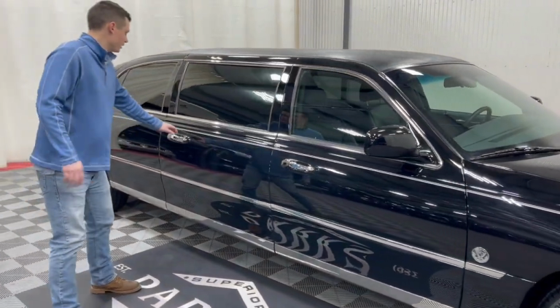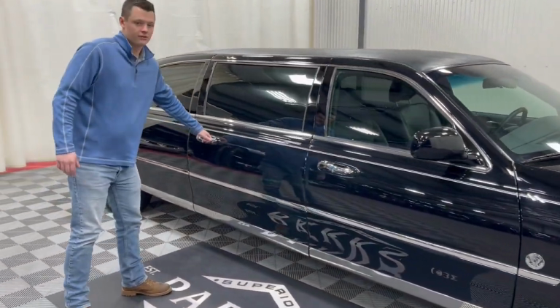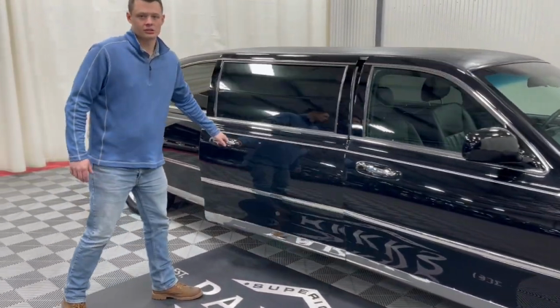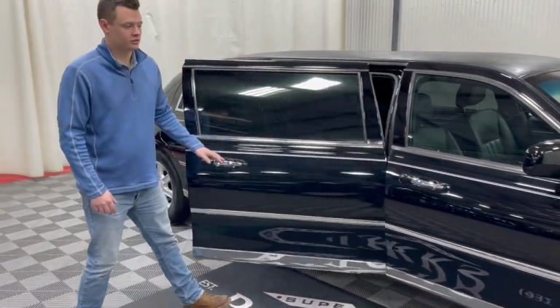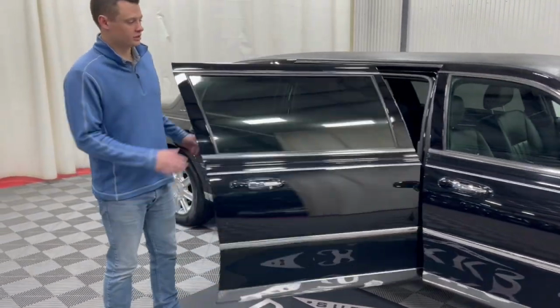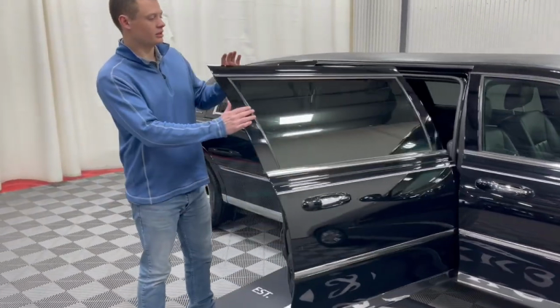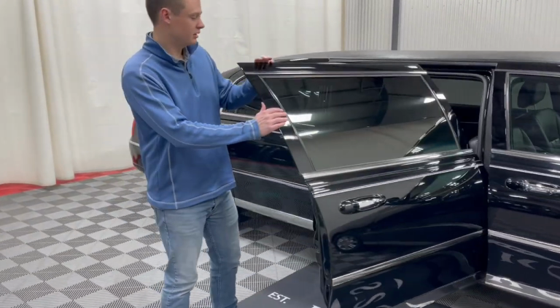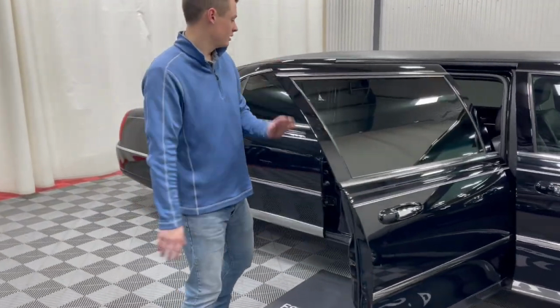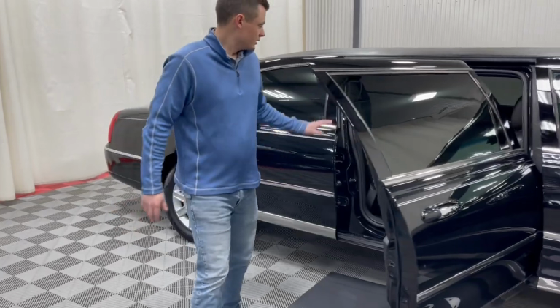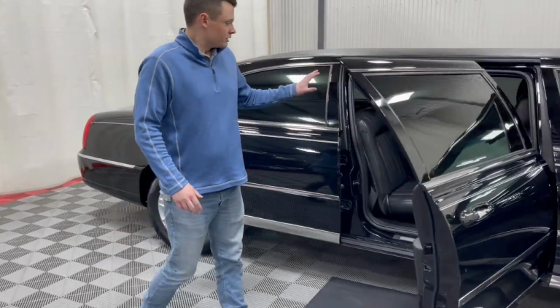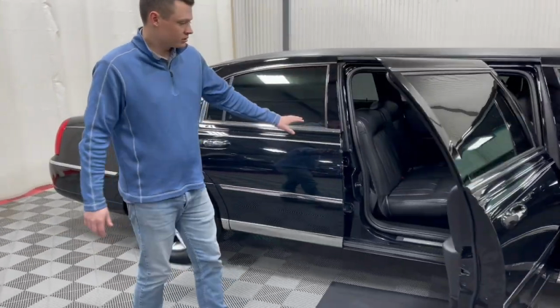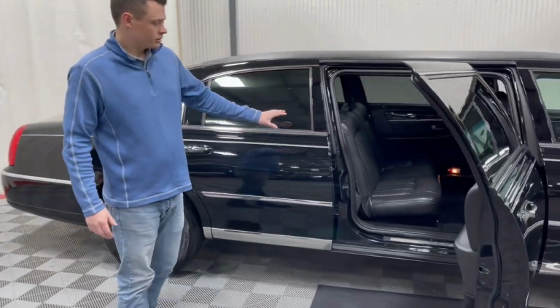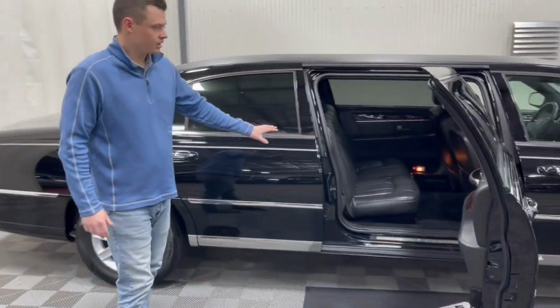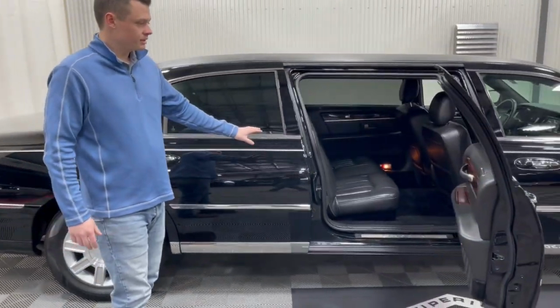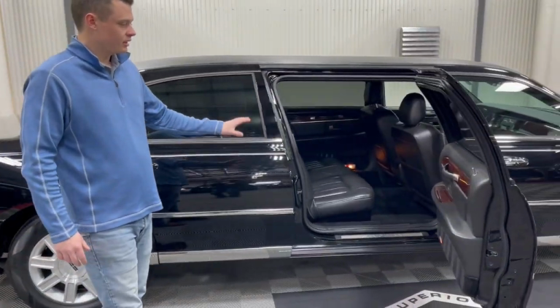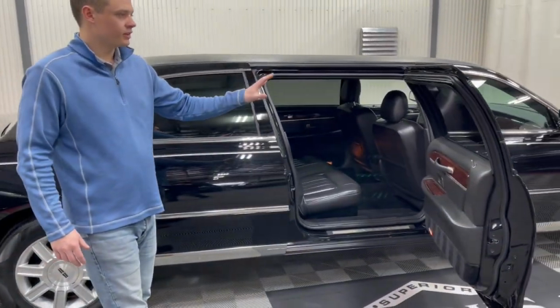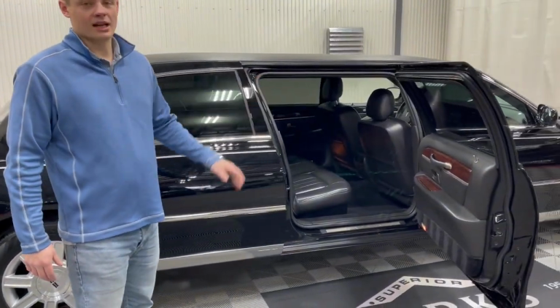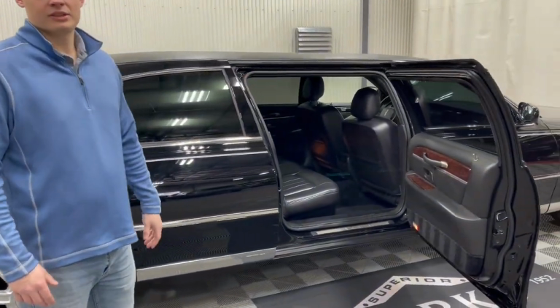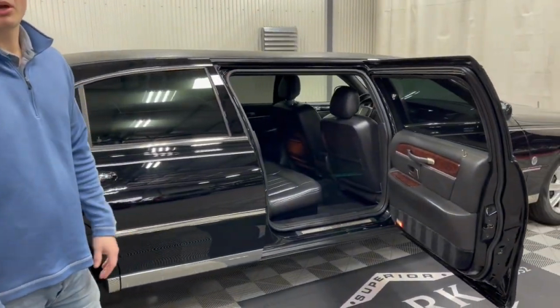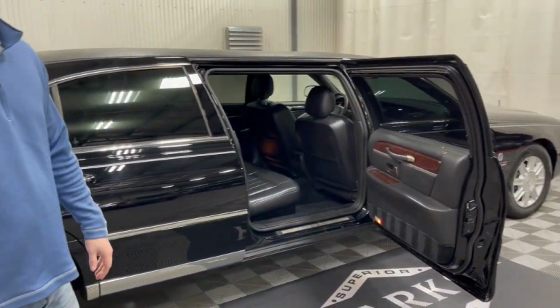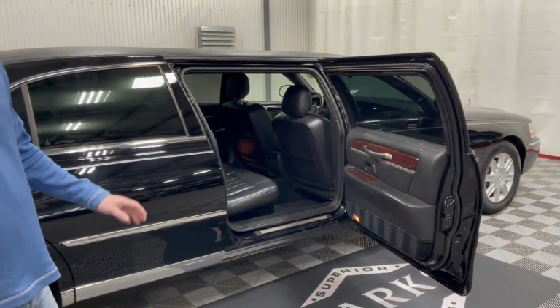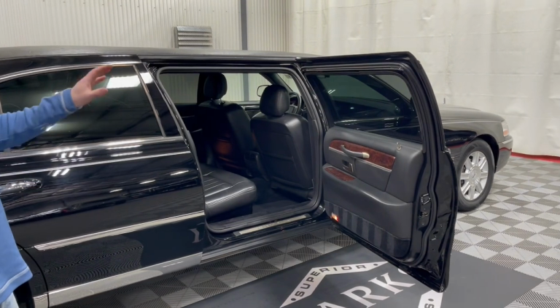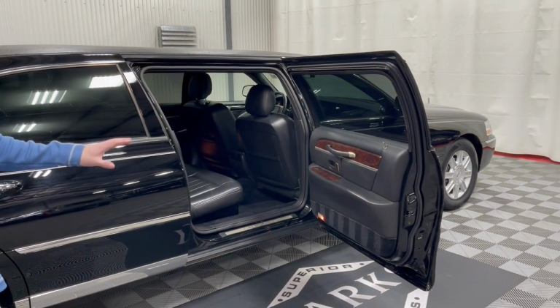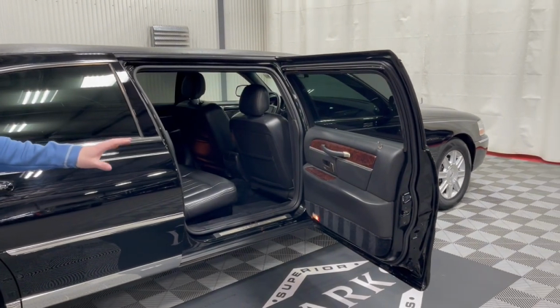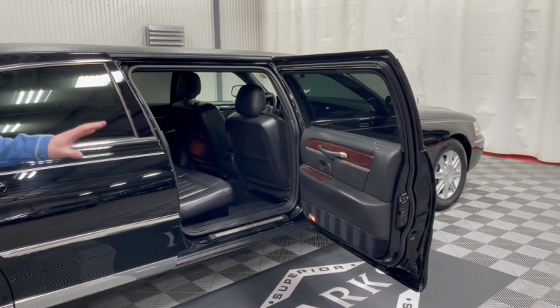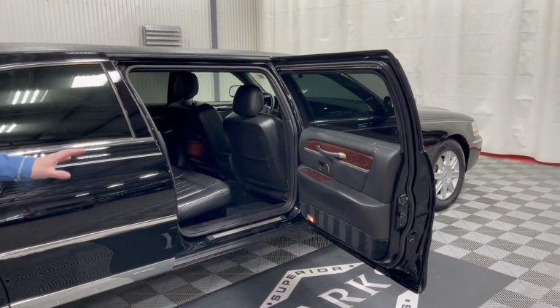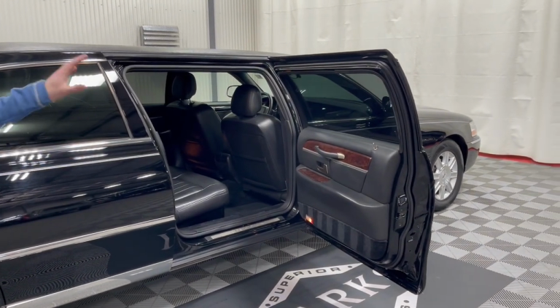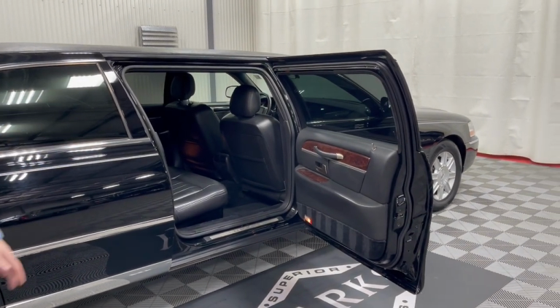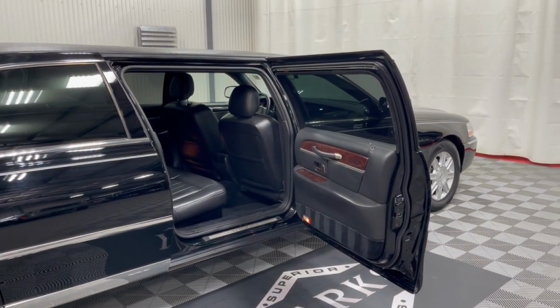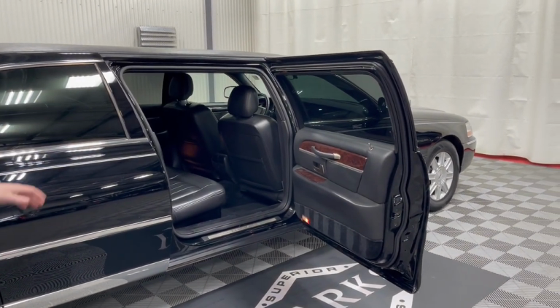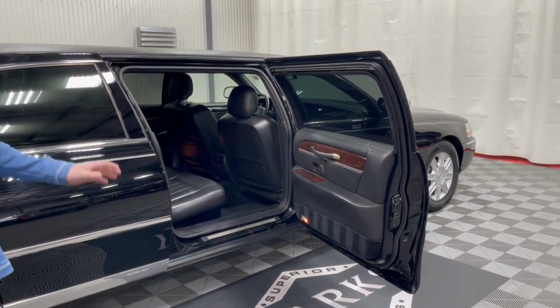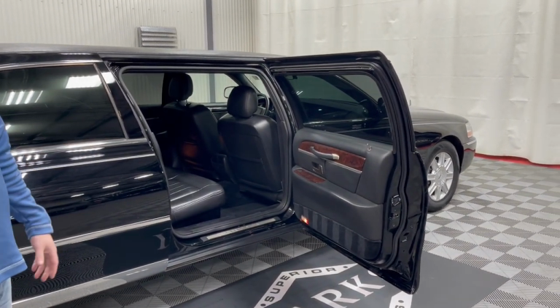We have not serviced this vehicle yet. This is a six-door traditional style limousine. This vehicle does not have center powered windows — some of the Lincoln Town Cars did, some didn't. The Federal Coach builds did not, so please take note of that.